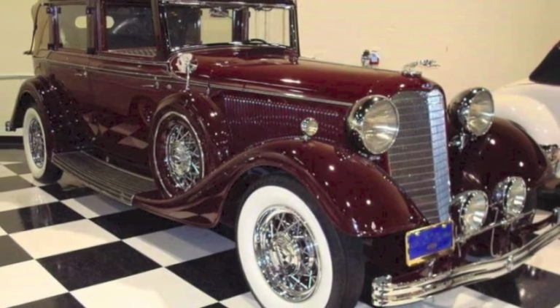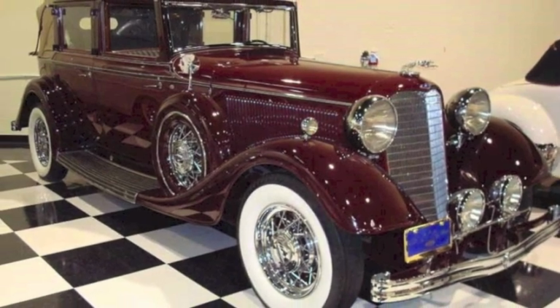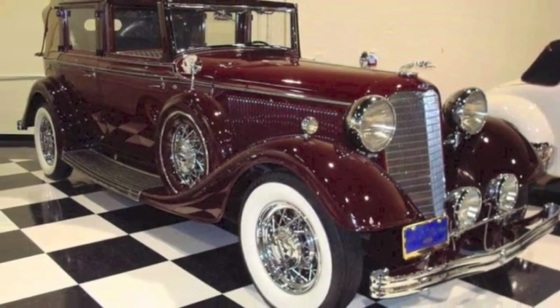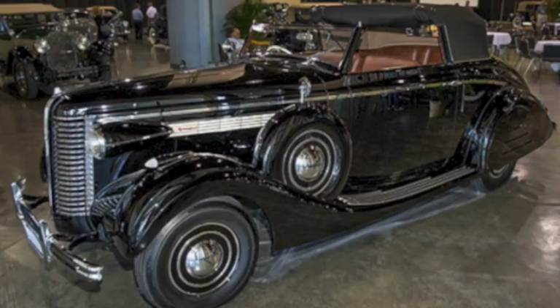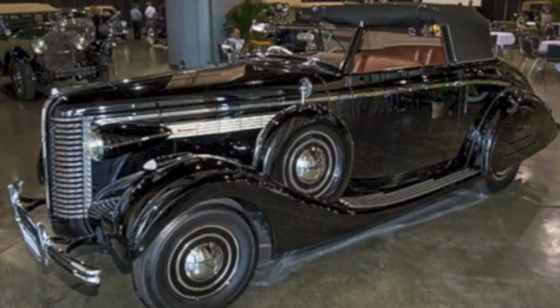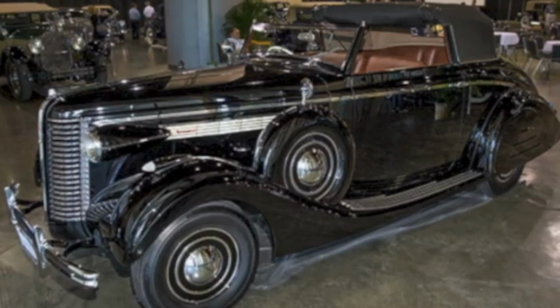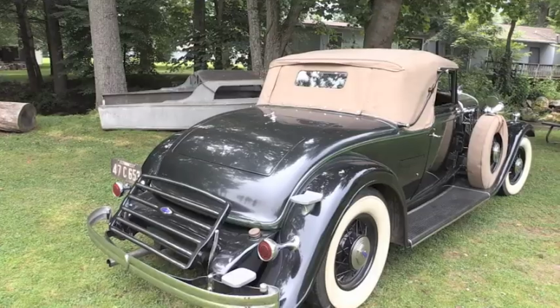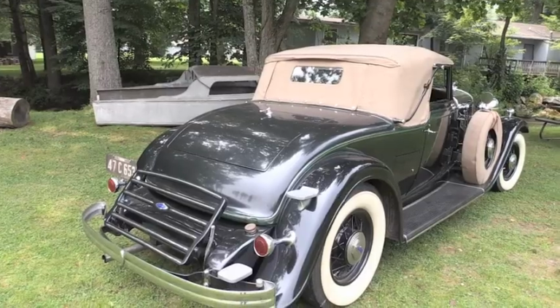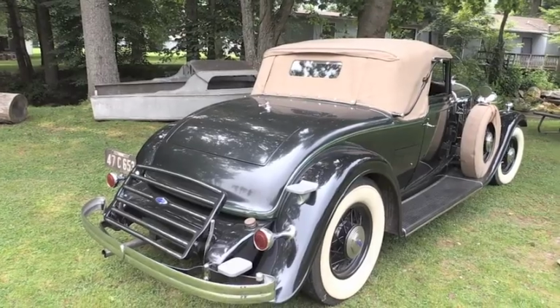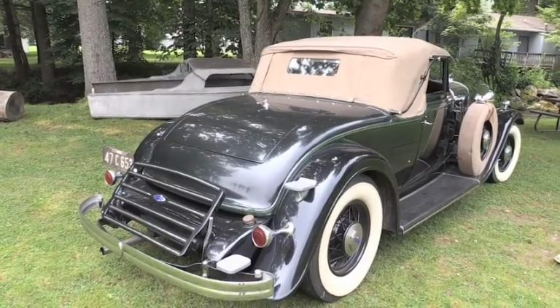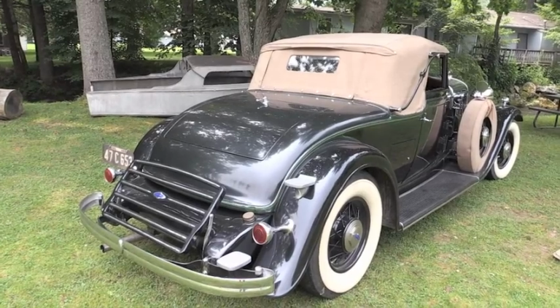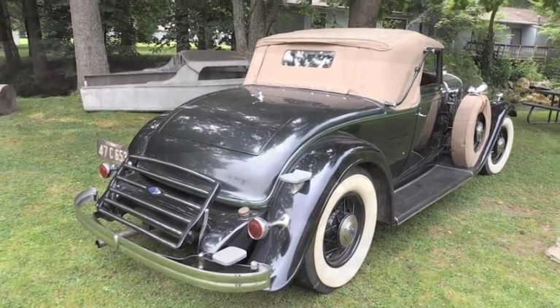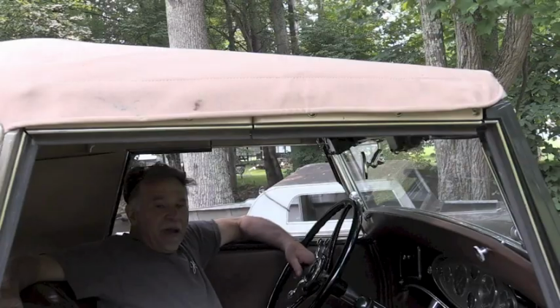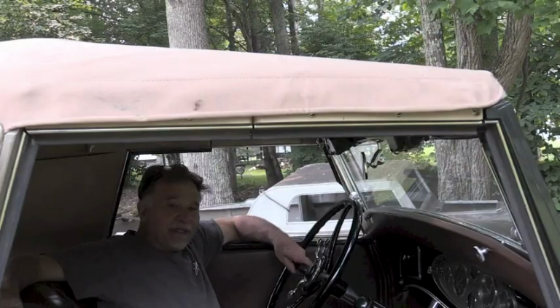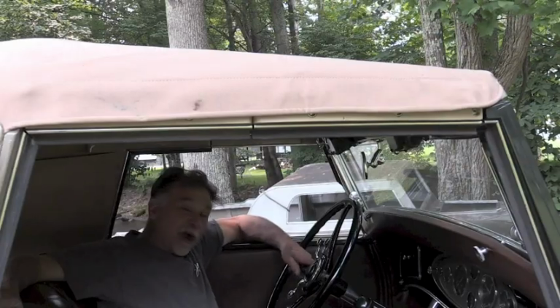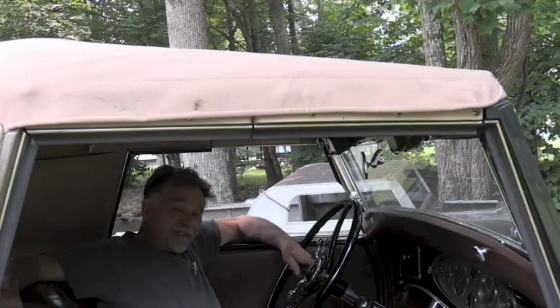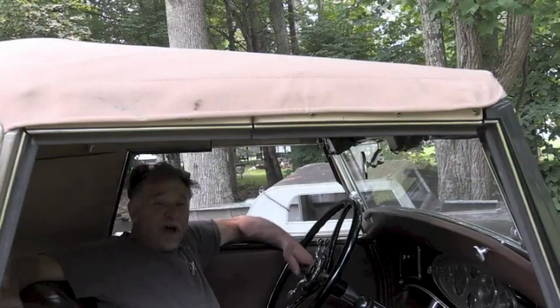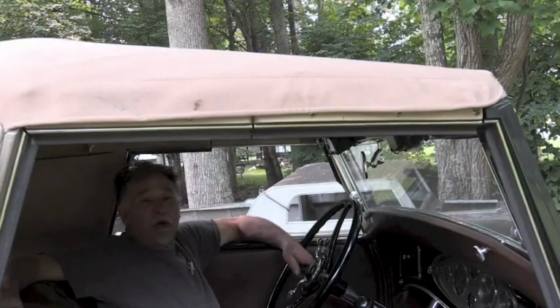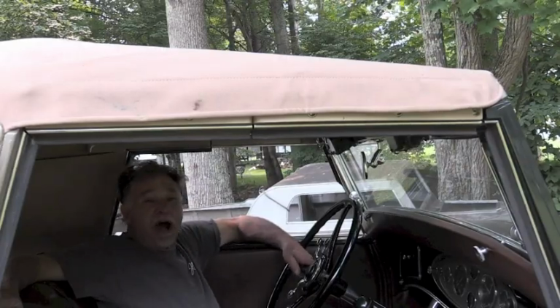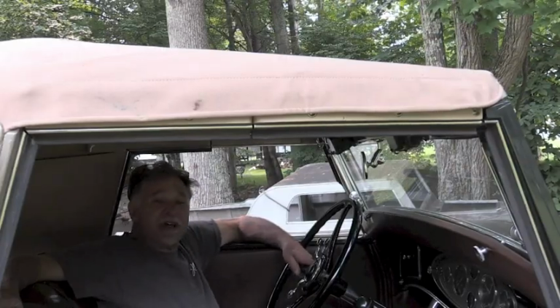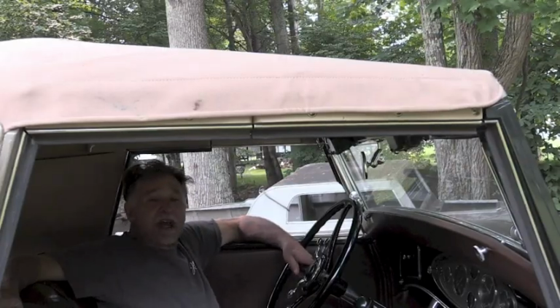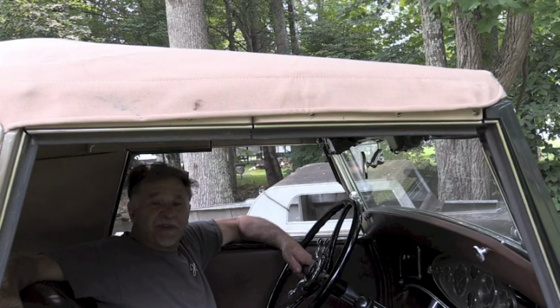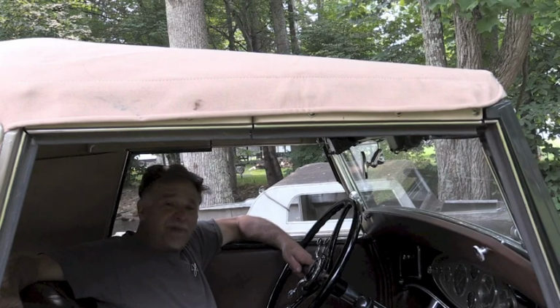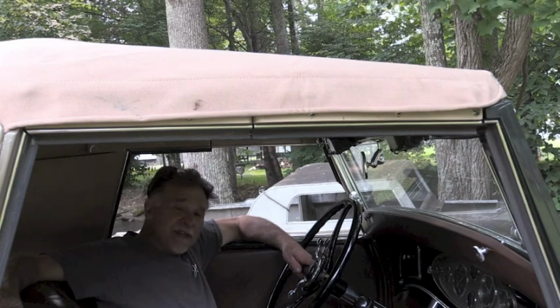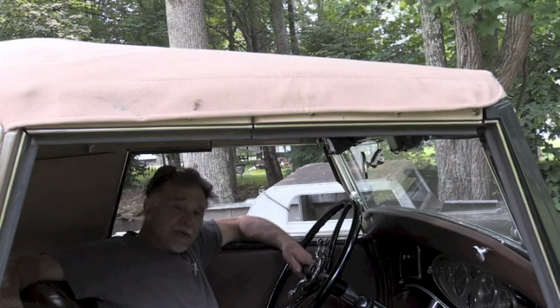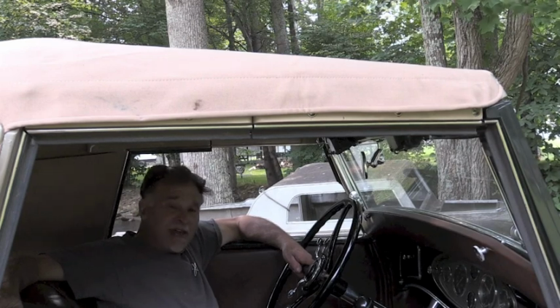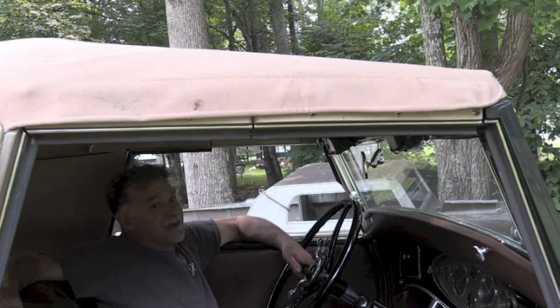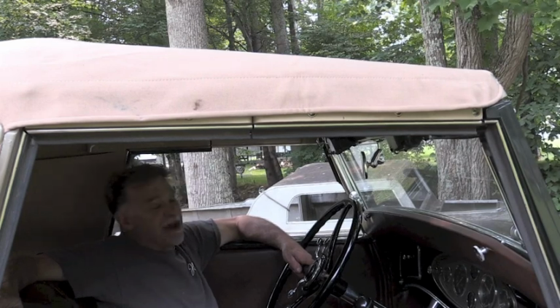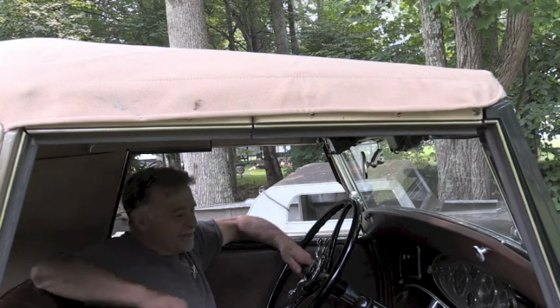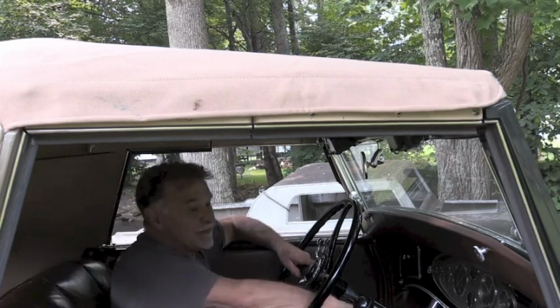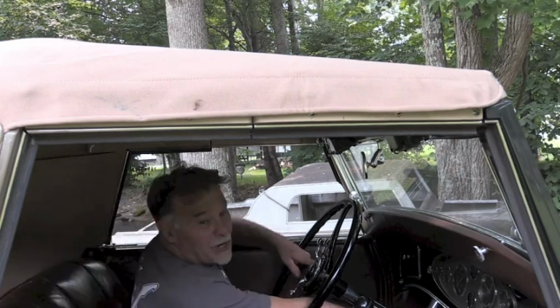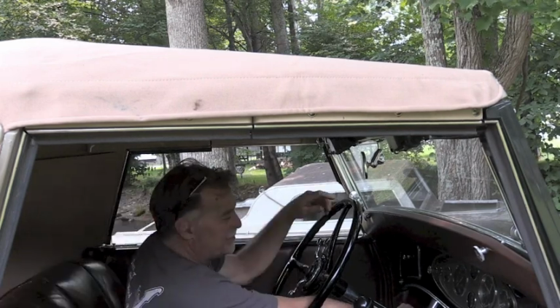He had a tremendous collection of cars, primarily Lincolns, and they say this was Roy's favorite car. I'm going to tell you a little bit more about this V12 Lincoln while we're driving. Going to stop and put the top down — see what it's like with the top down. Here we go.